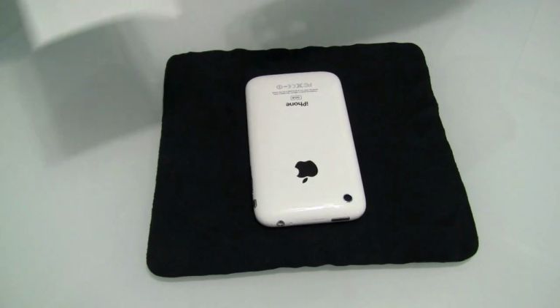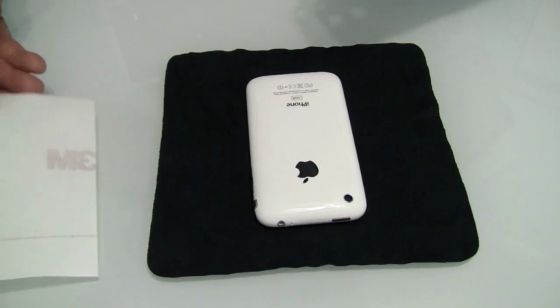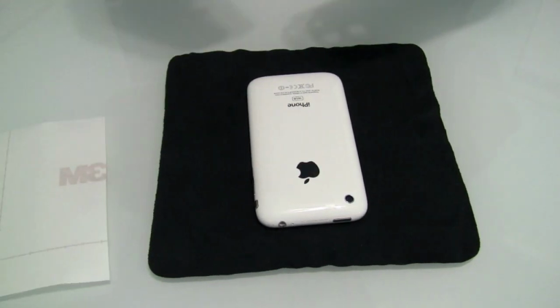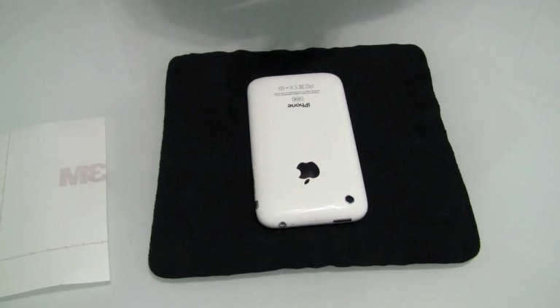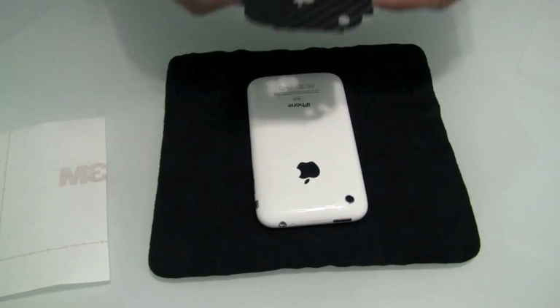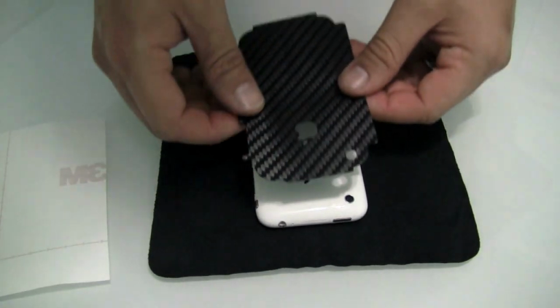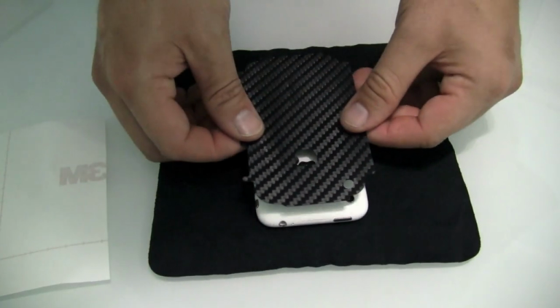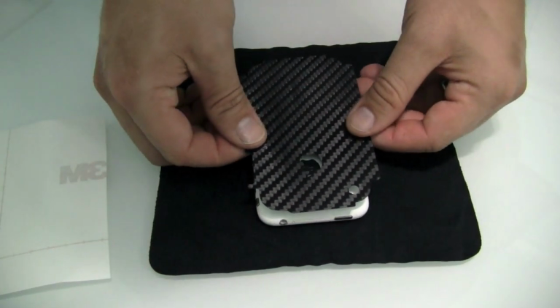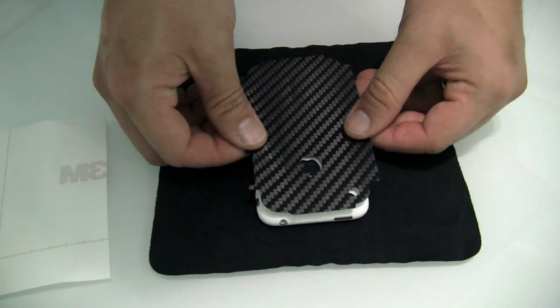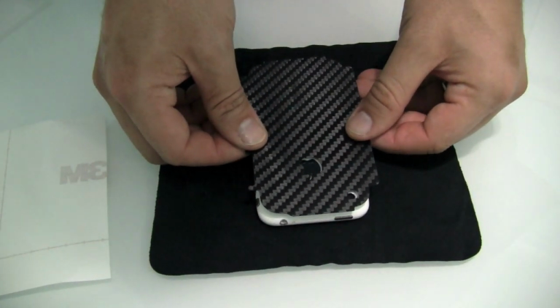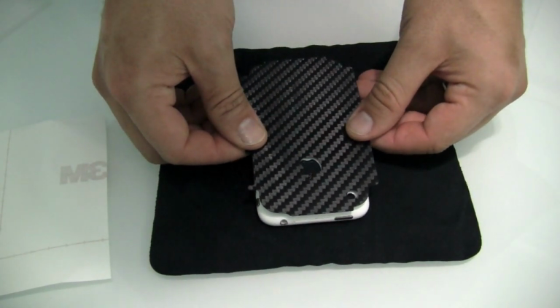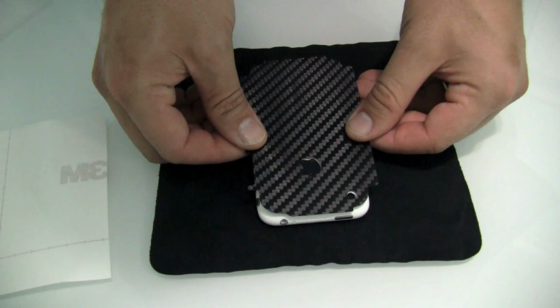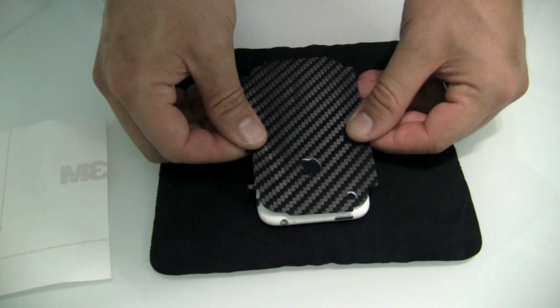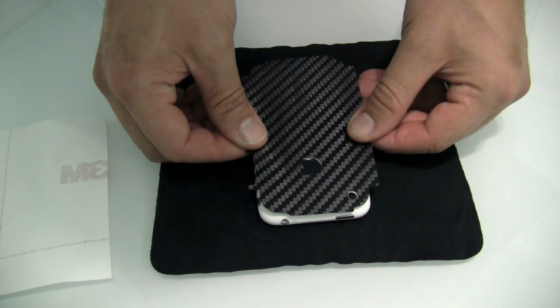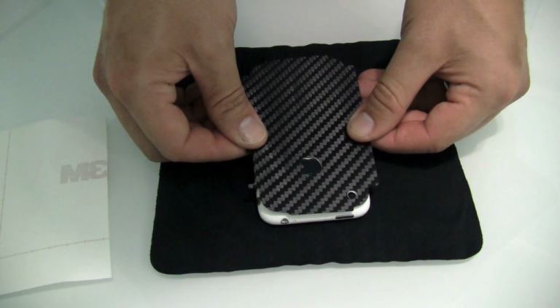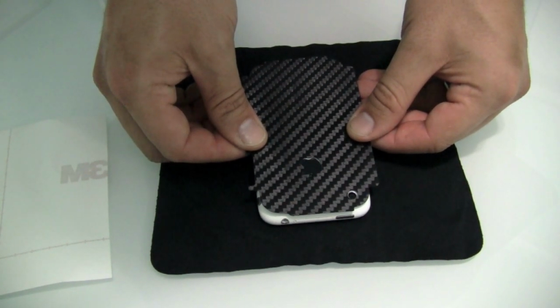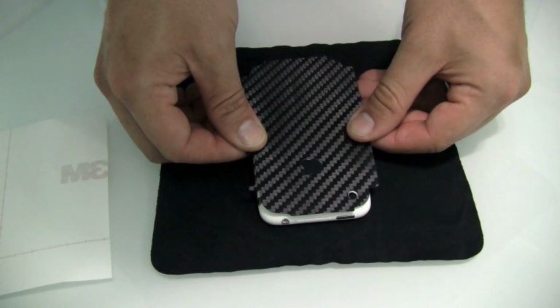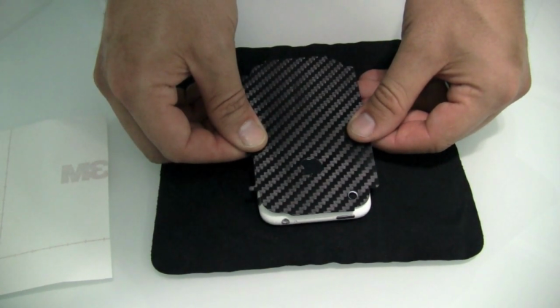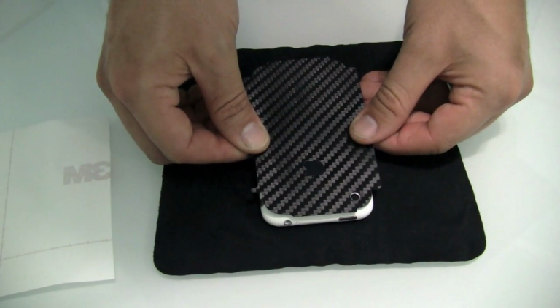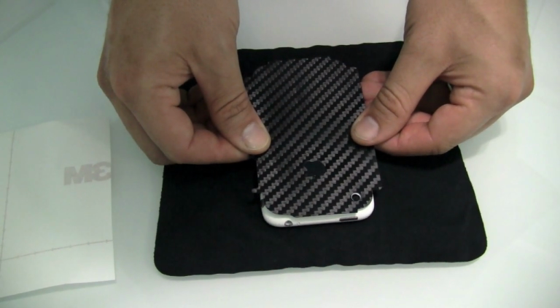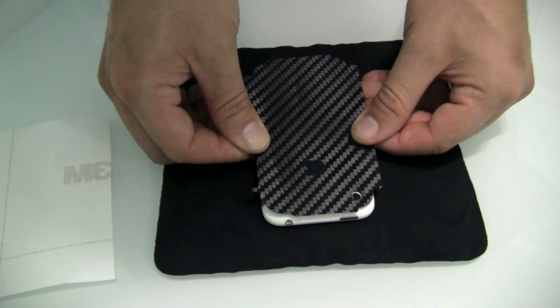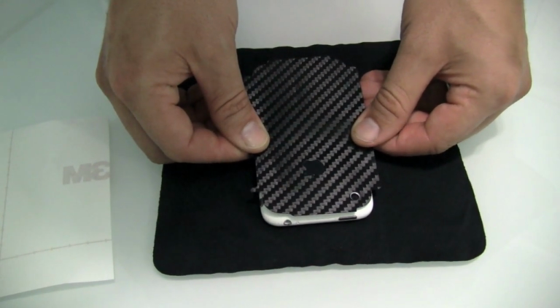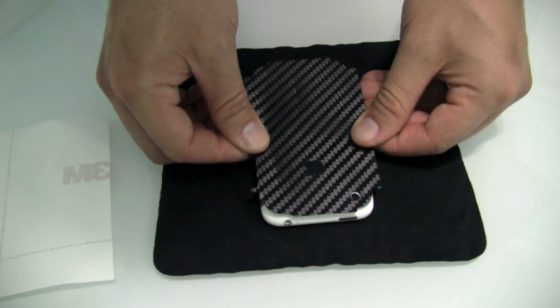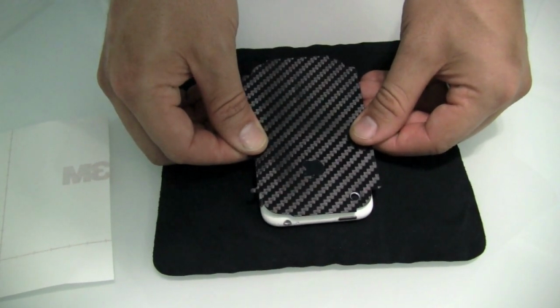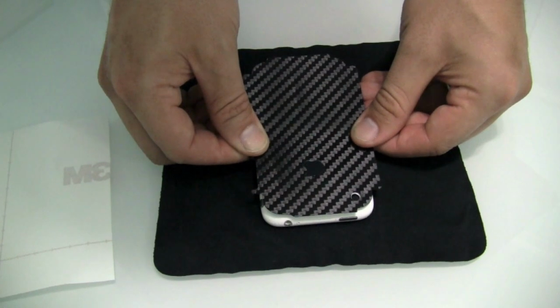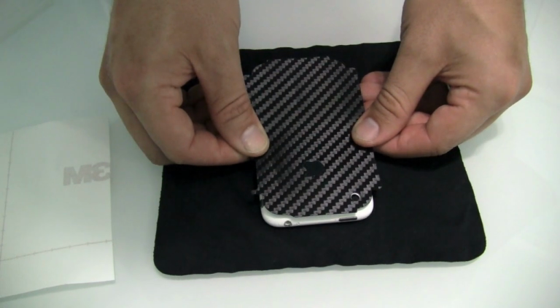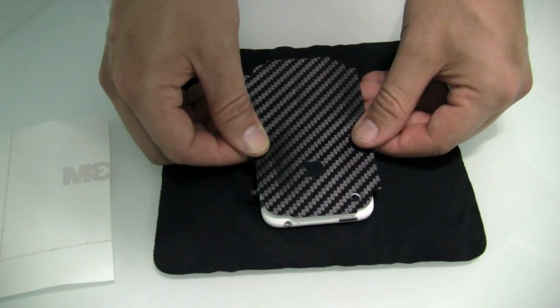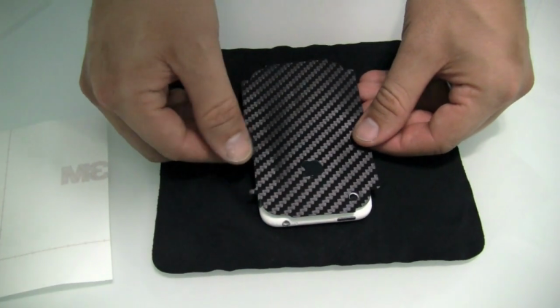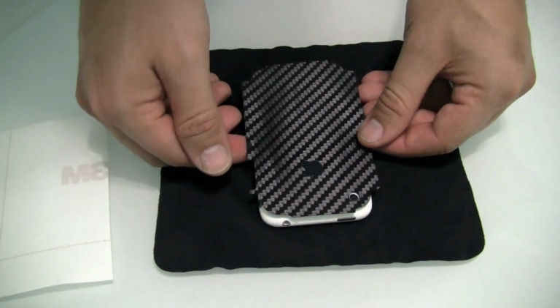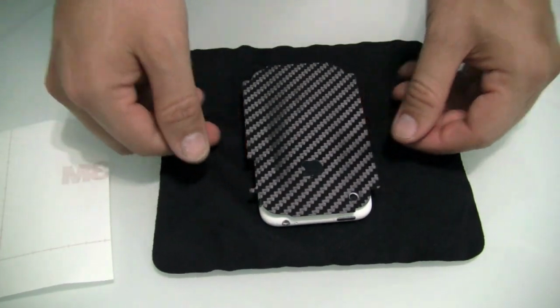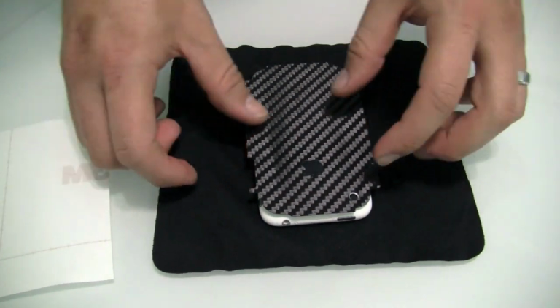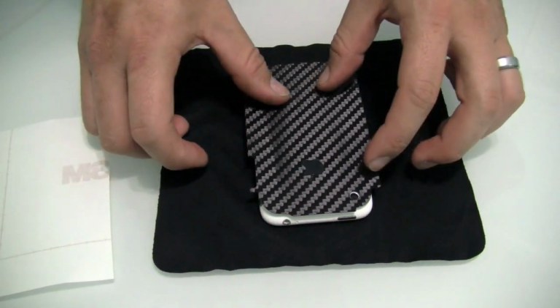The first step in installing your iCarbon skin is to thoroughly clean your device — this has already been done for this installation. Remove the skin from the release liner and position the camera hole cut-out and the Apple logo.